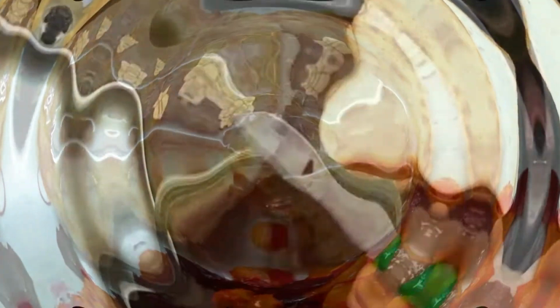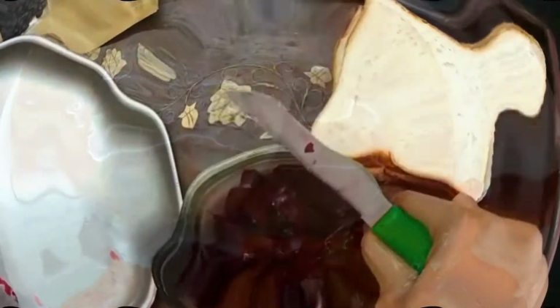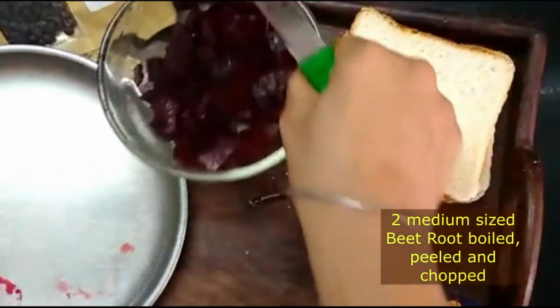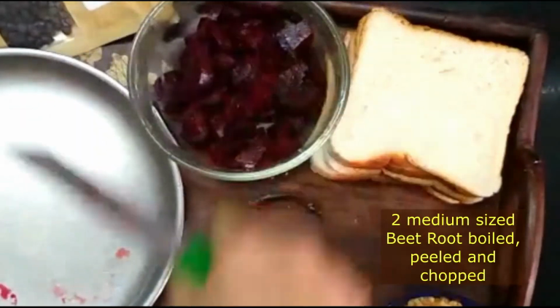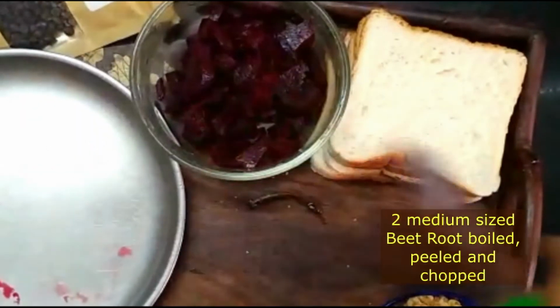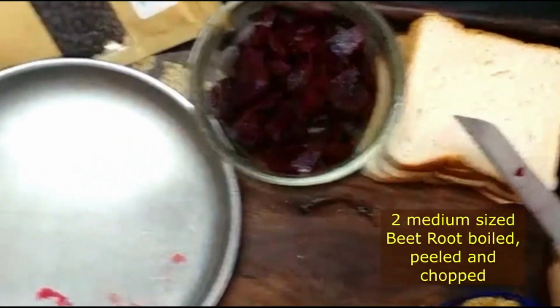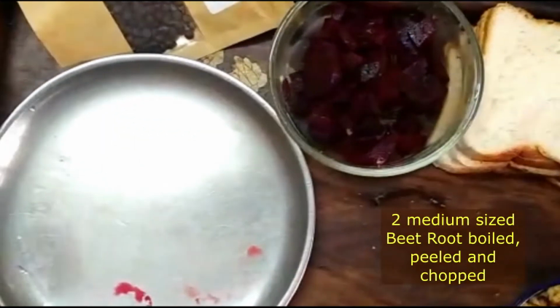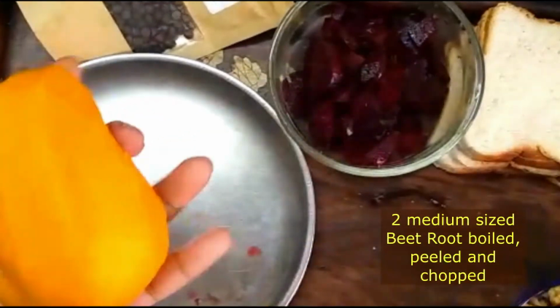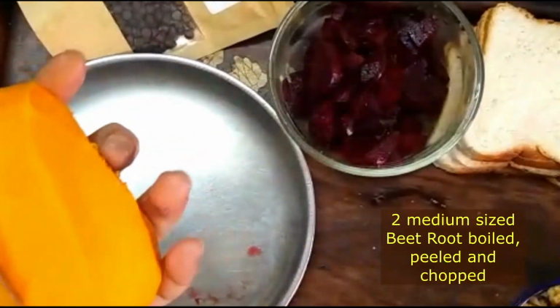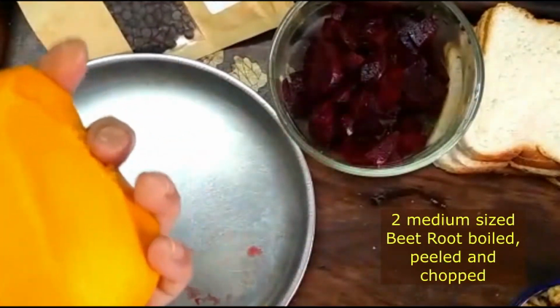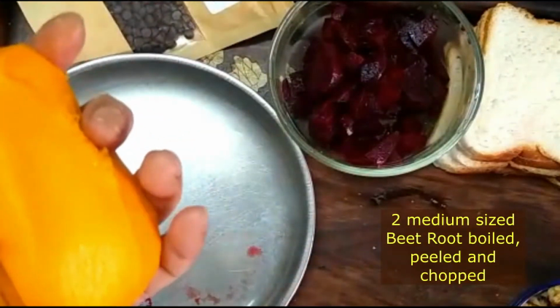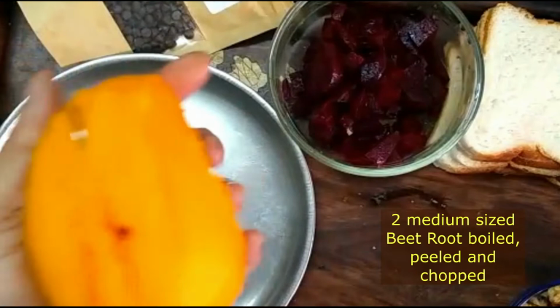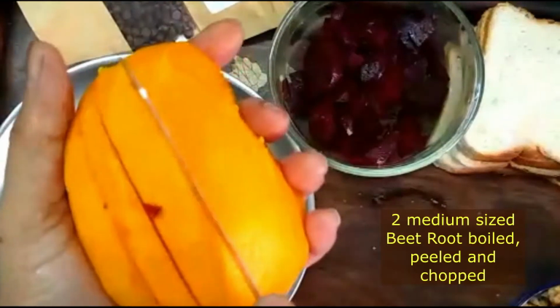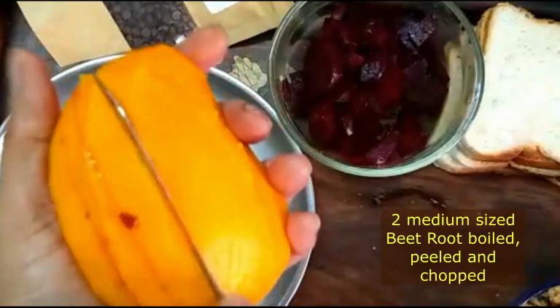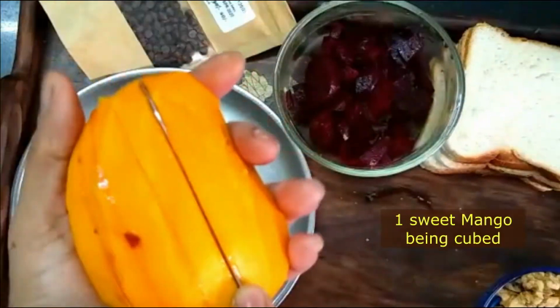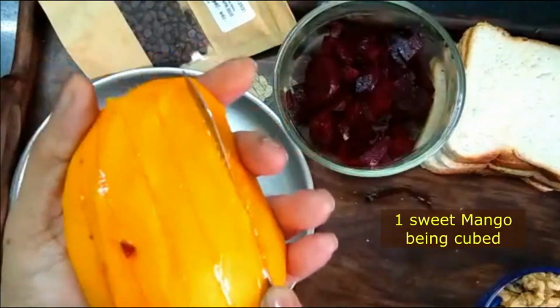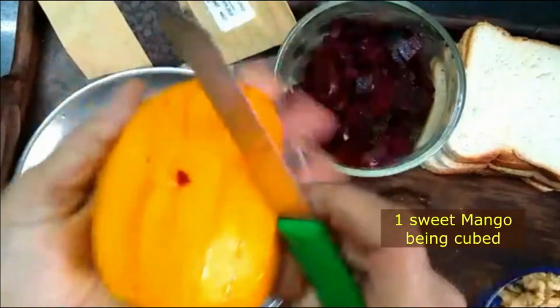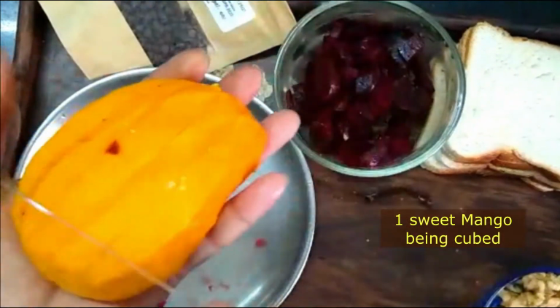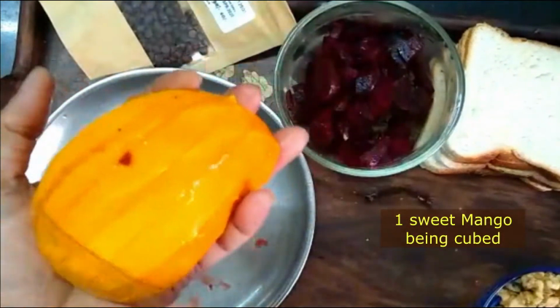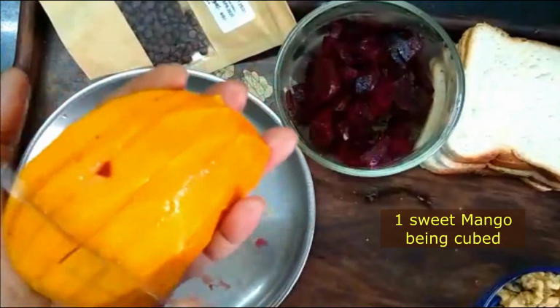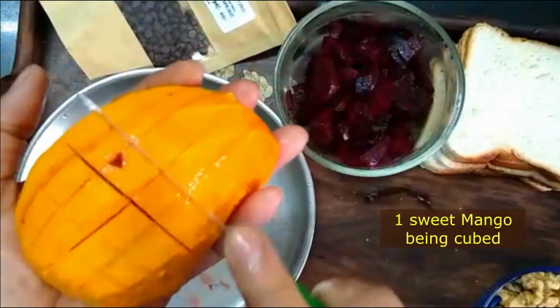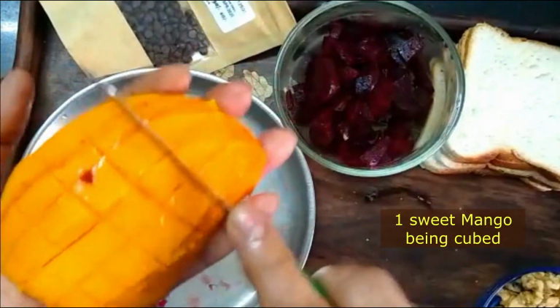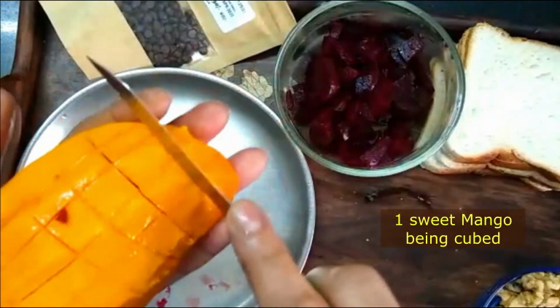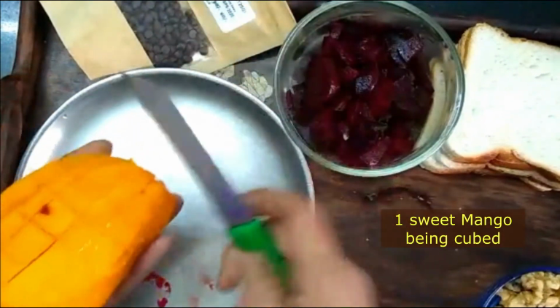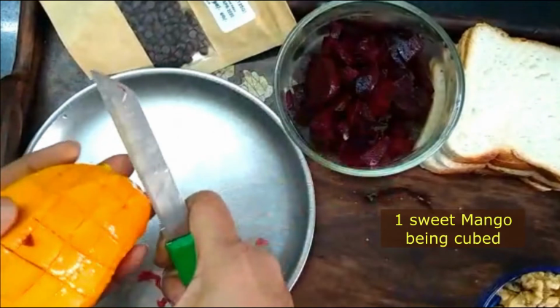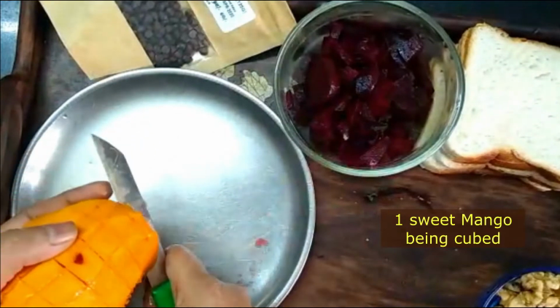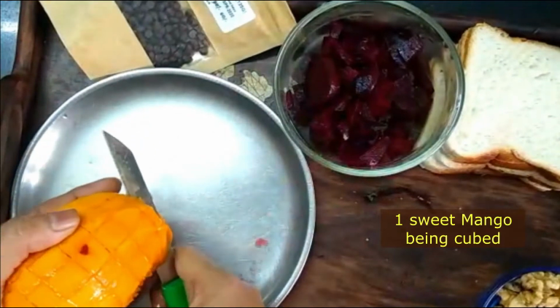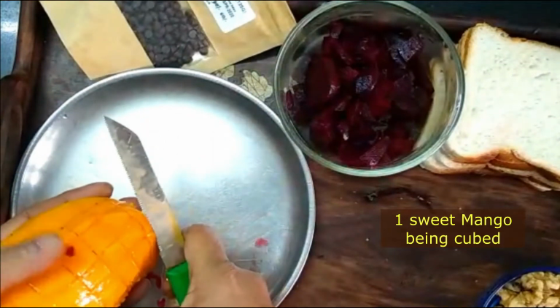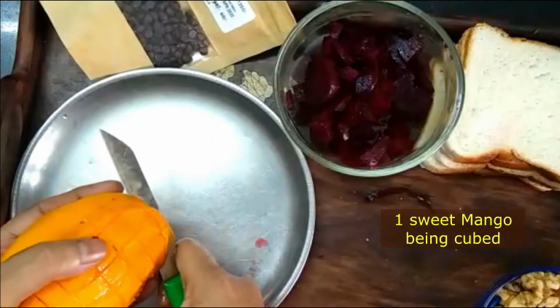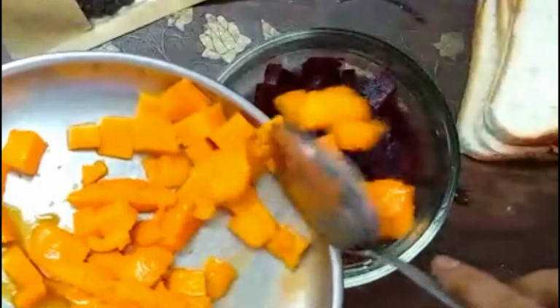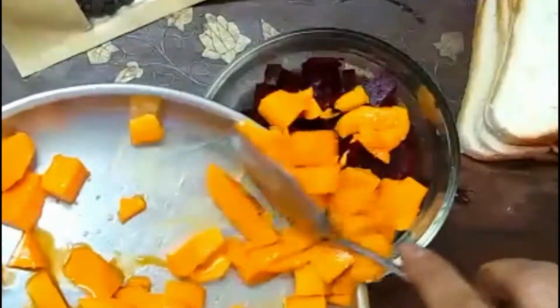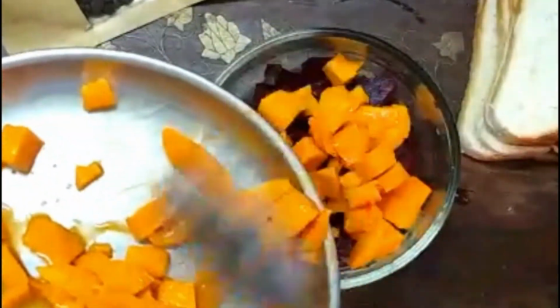Before making the sandwich, we are preparing mango and beetroot. We have boiled it and peeled it, and now we are cutting a sweet mango. We have cut both into small cubes.